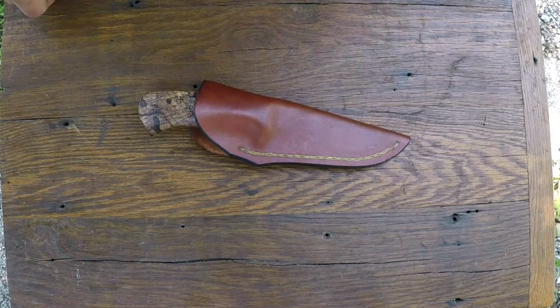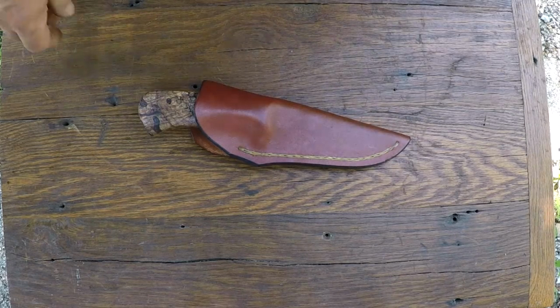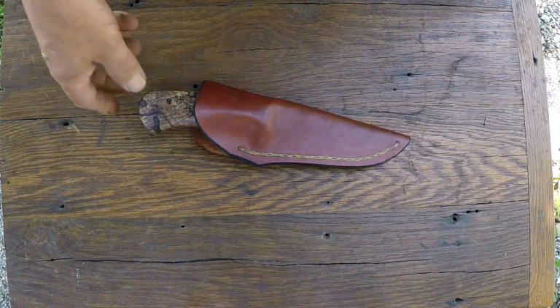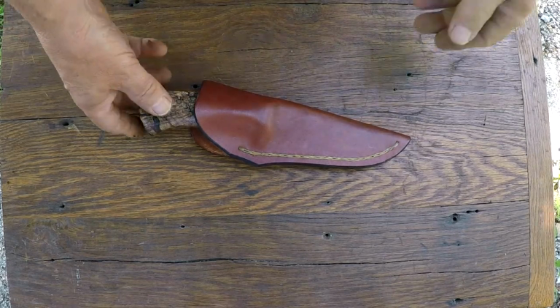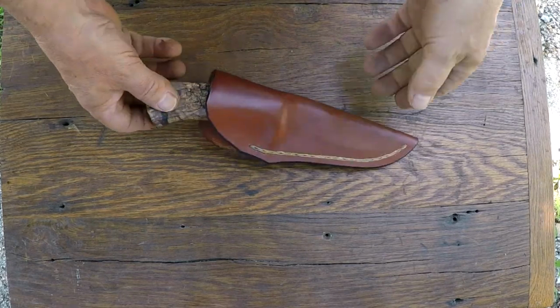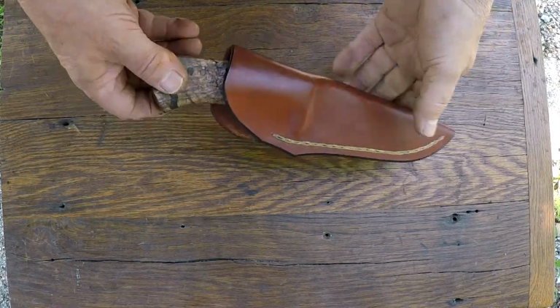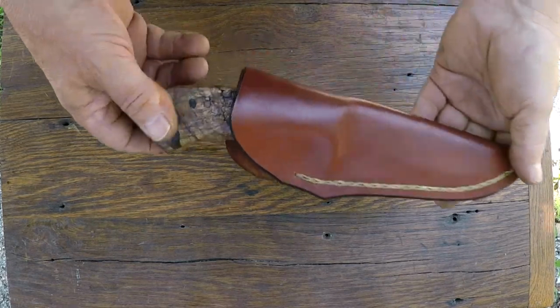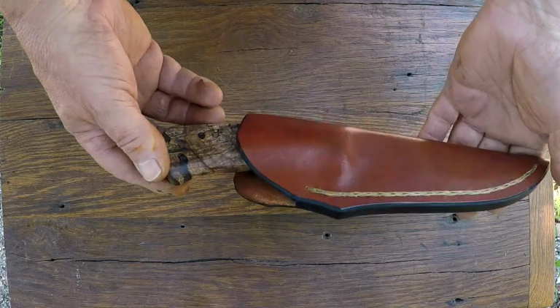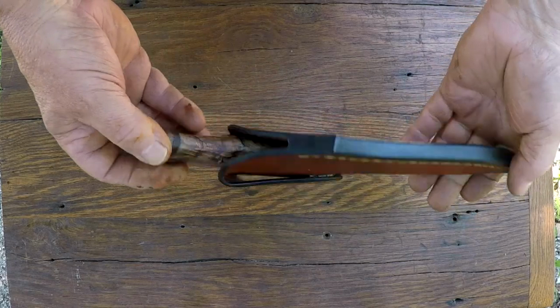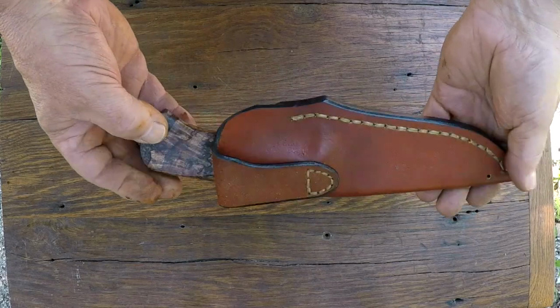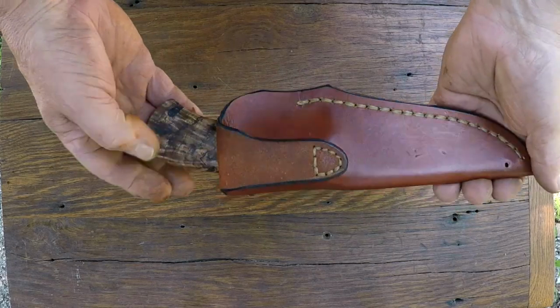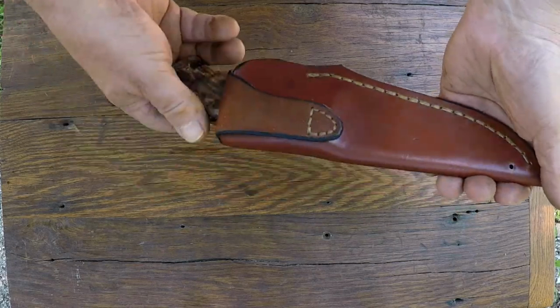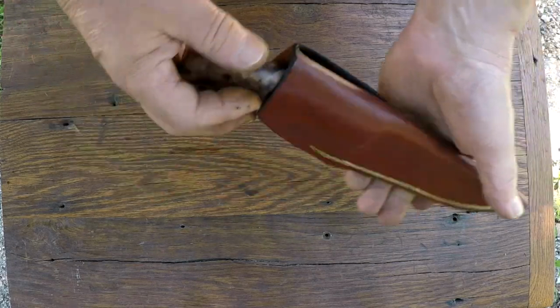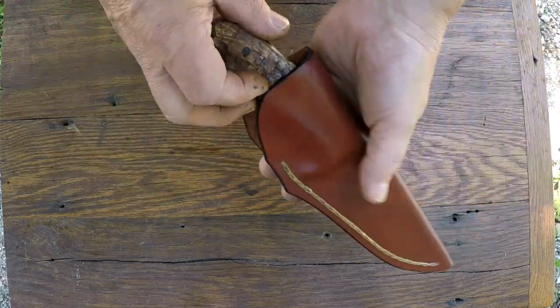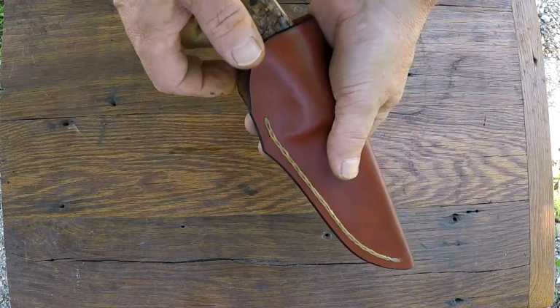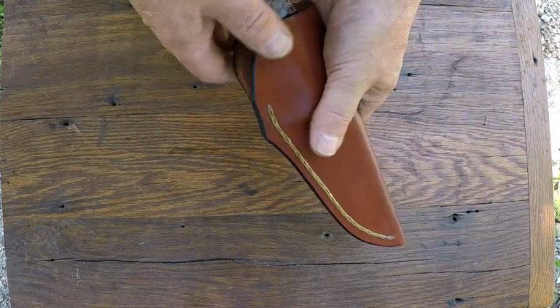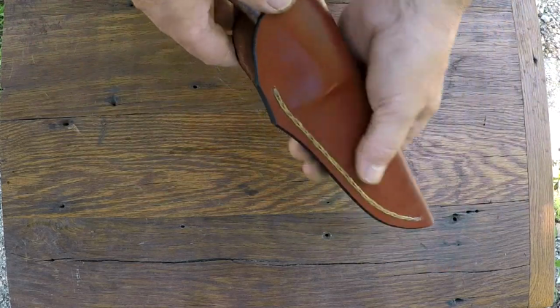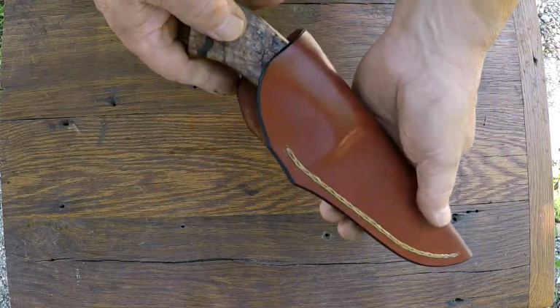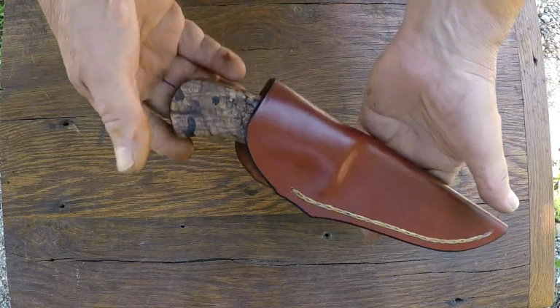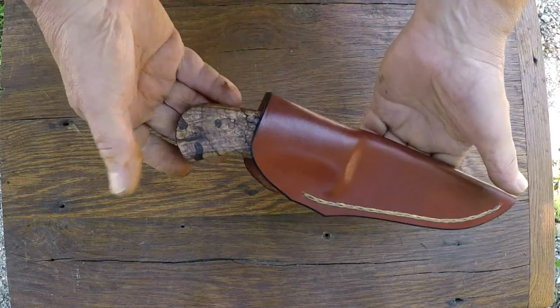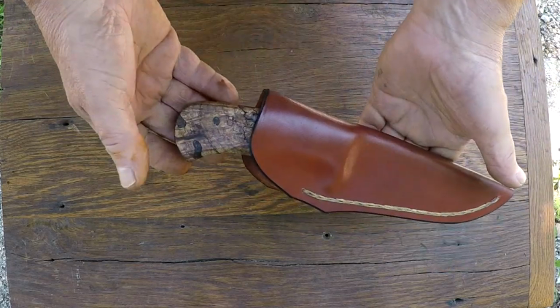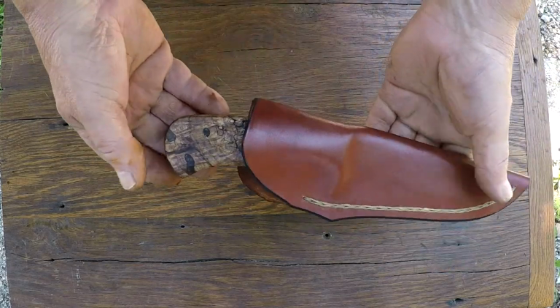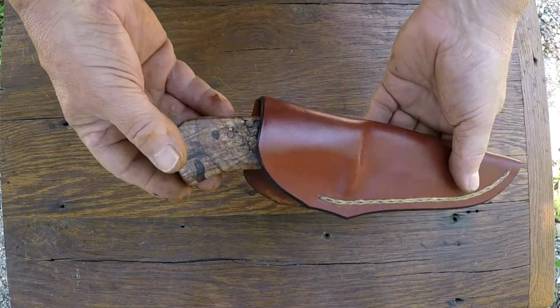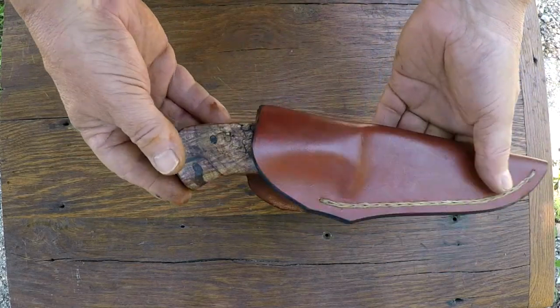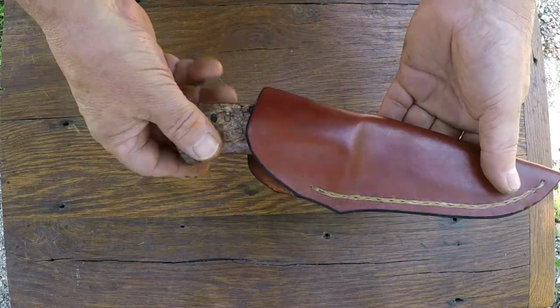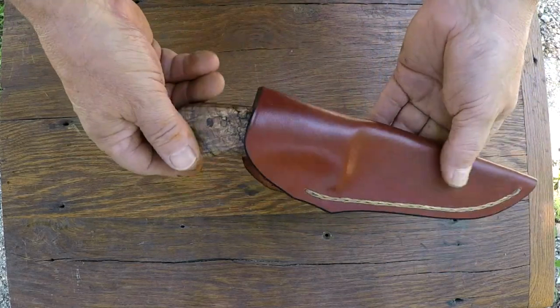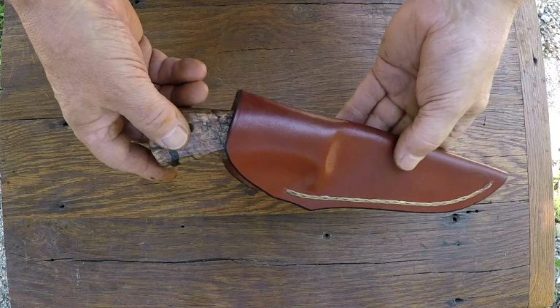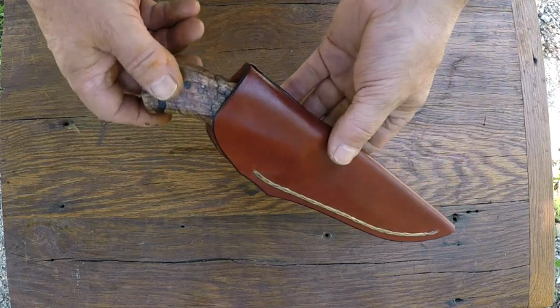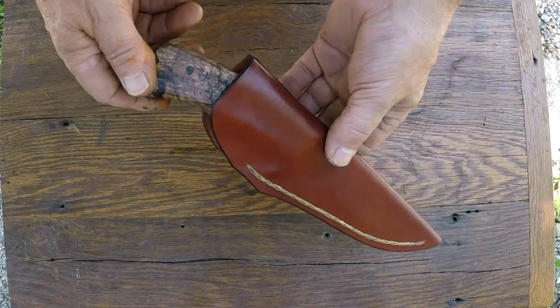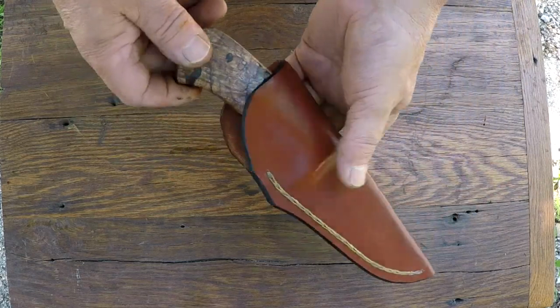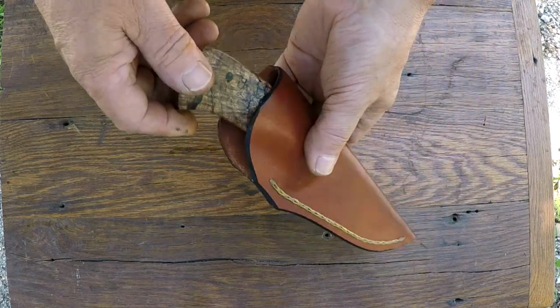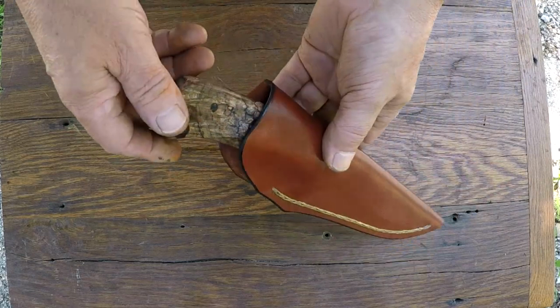Got another knife to show. It's another white iron hunter that I just finished up and it's headed out tomorrow morning.